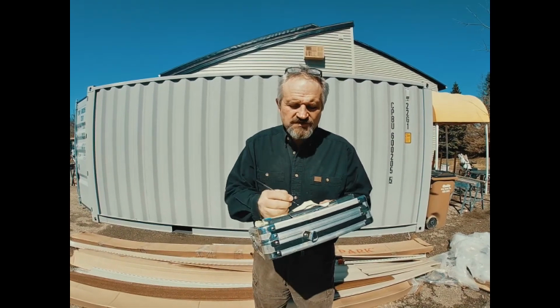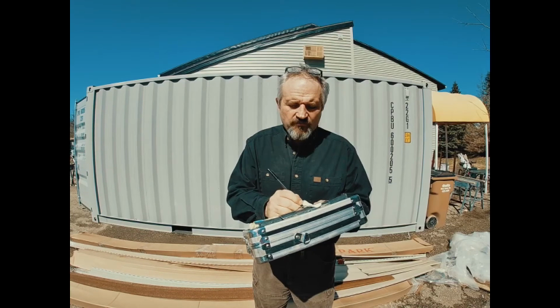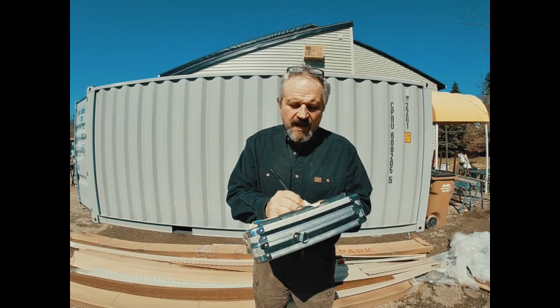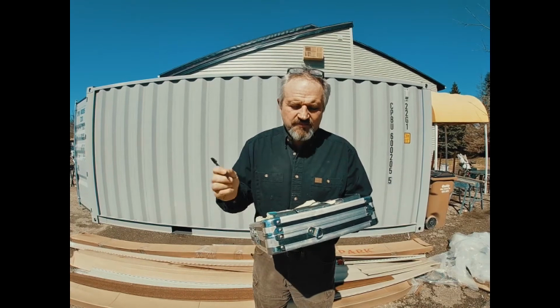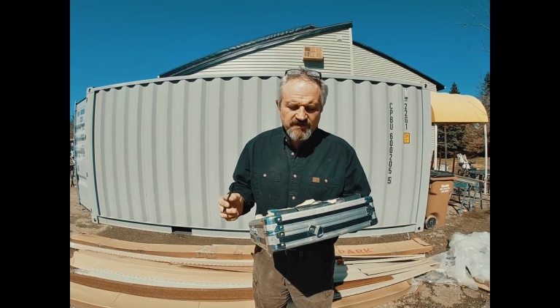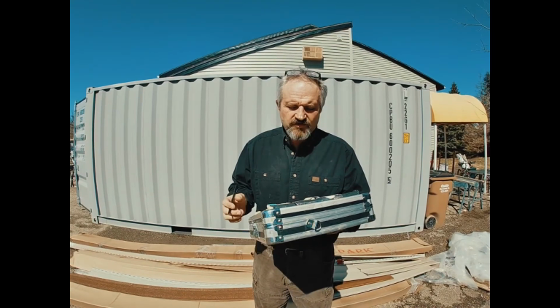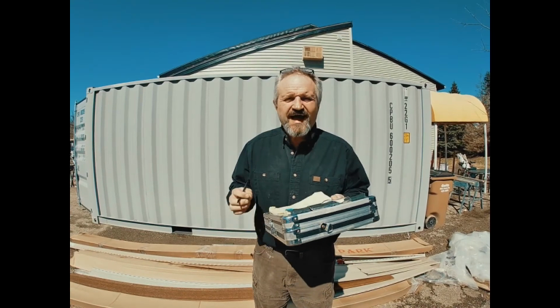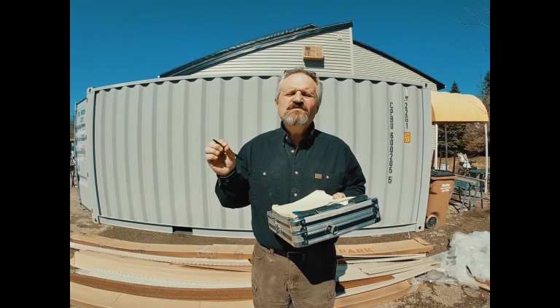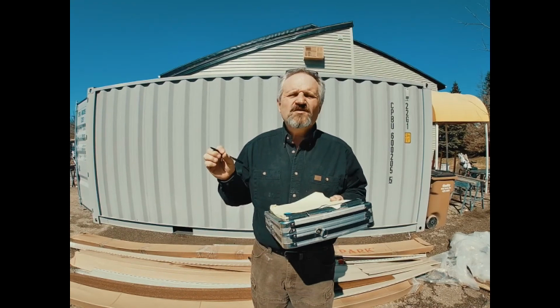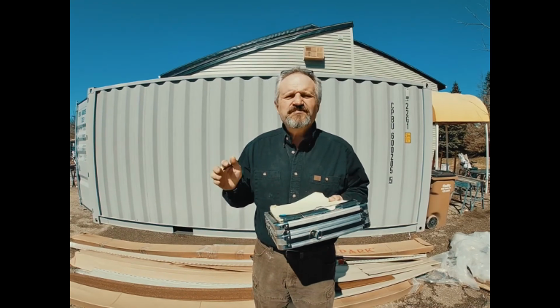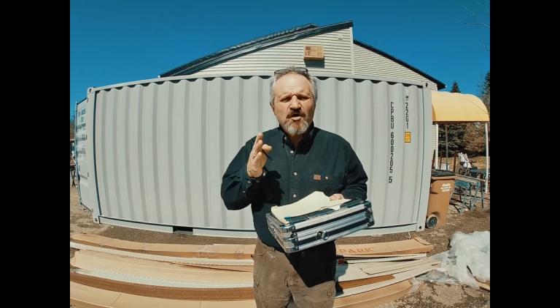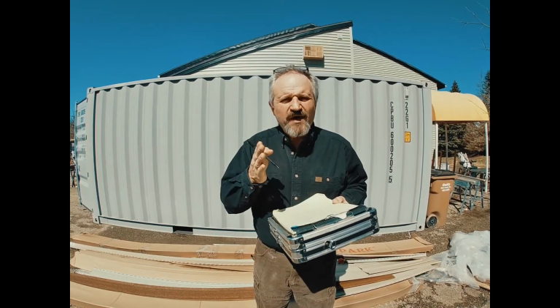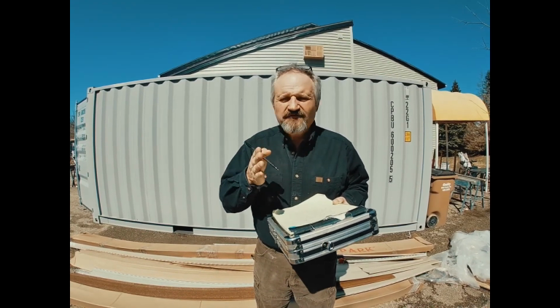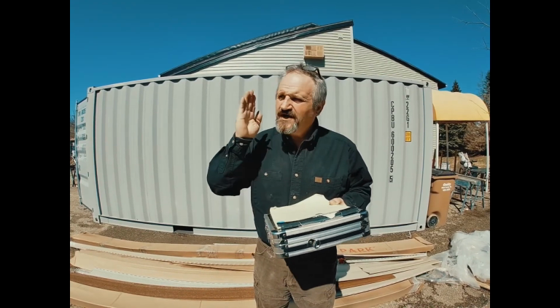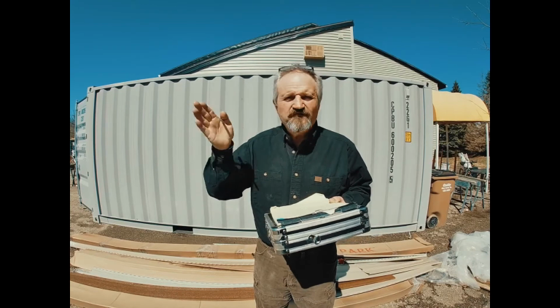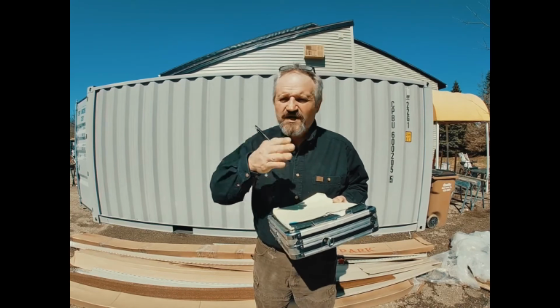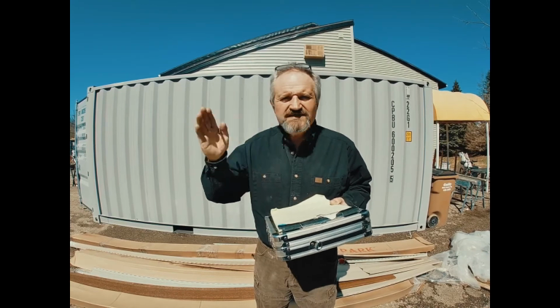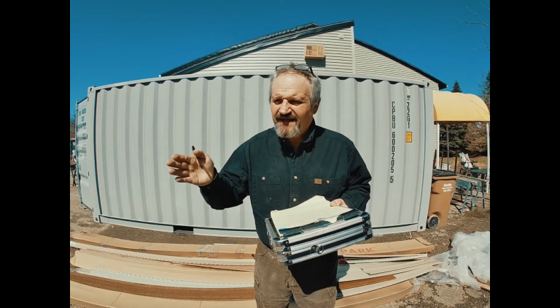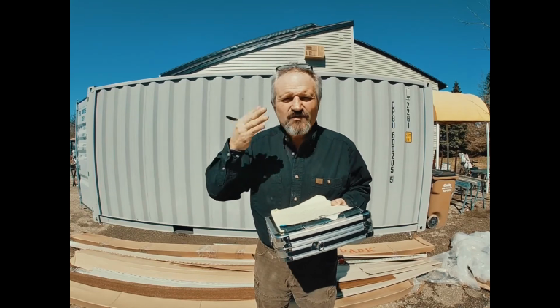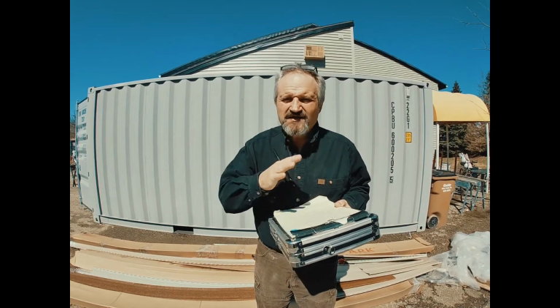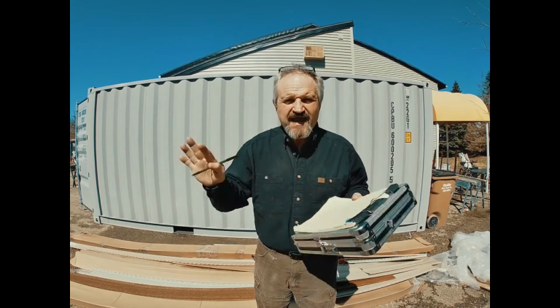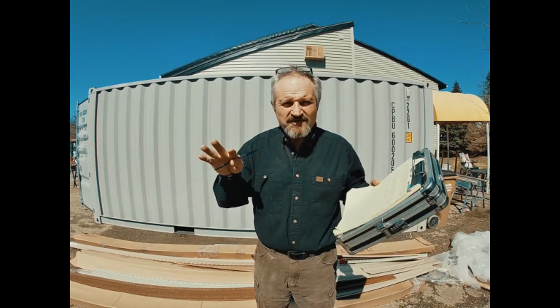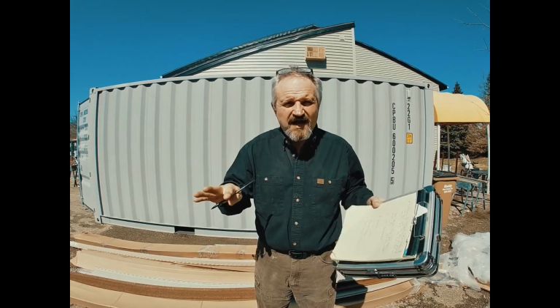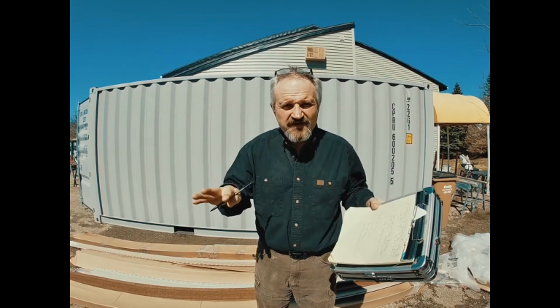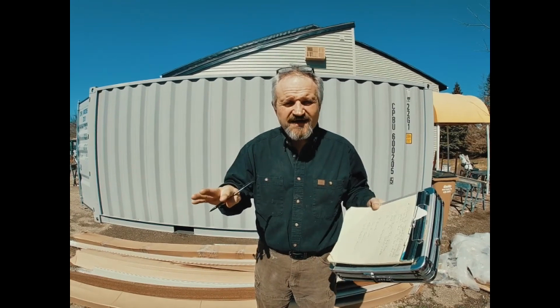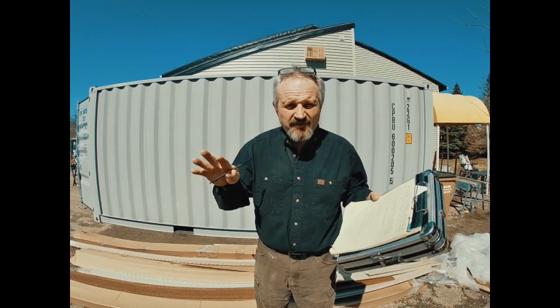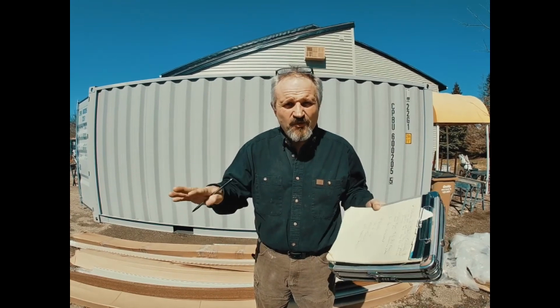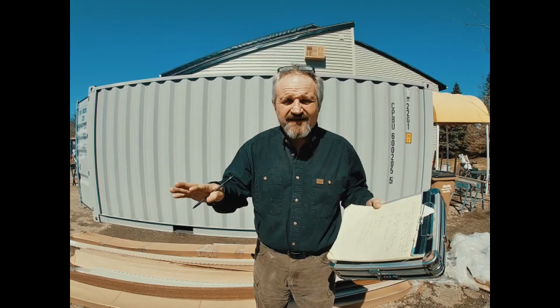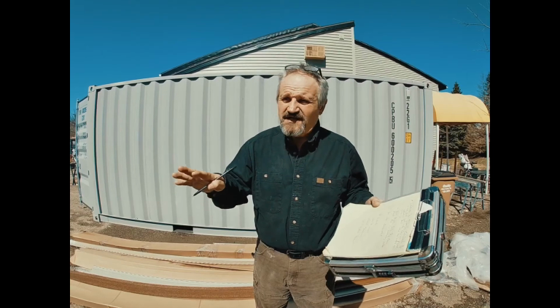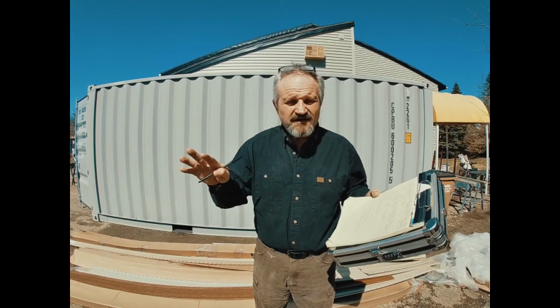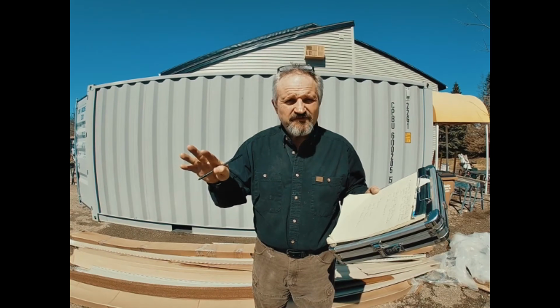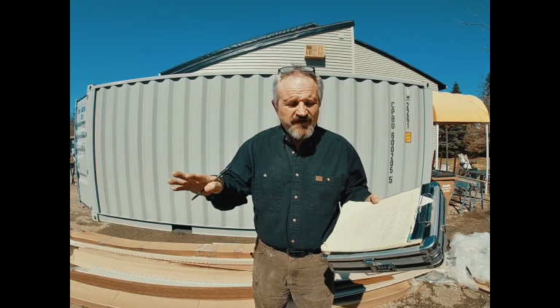I am also going to be doing how-to videos — the proper way of doing roofing, windows, siding, repairs, you name it. There's going to be how-to videos on the proper way to do things.